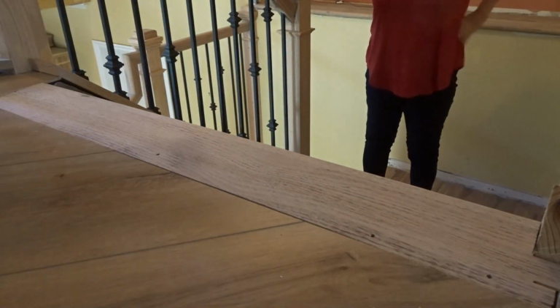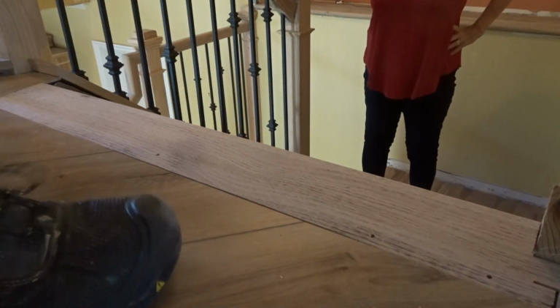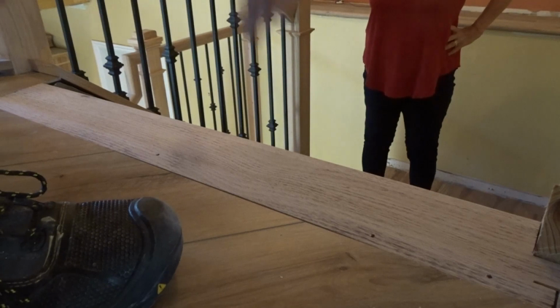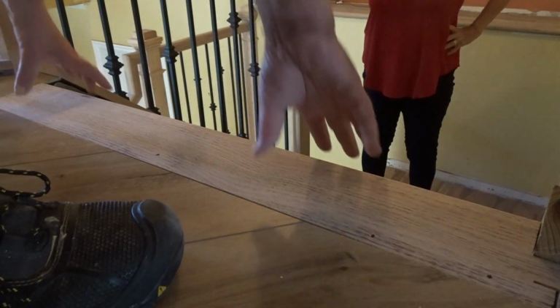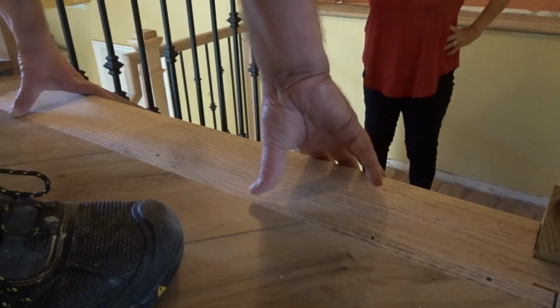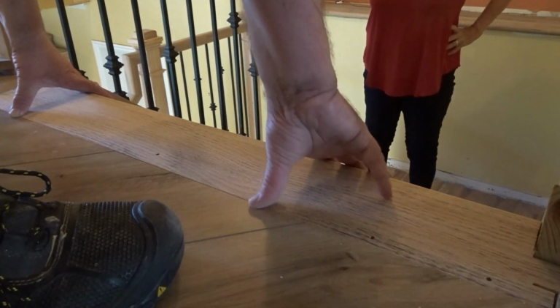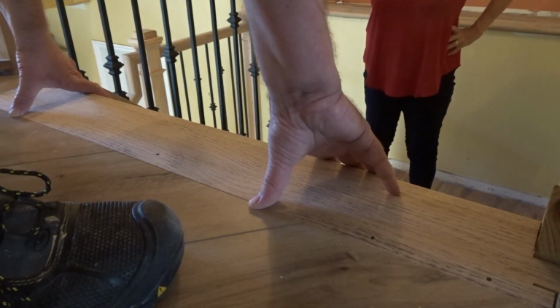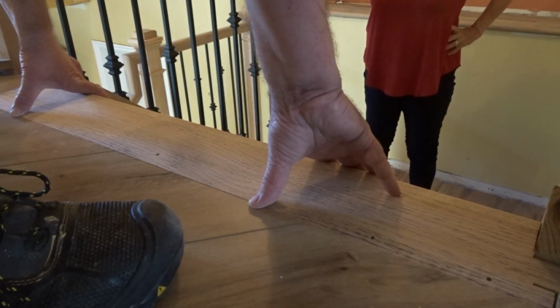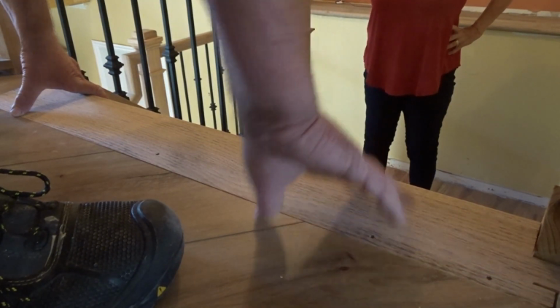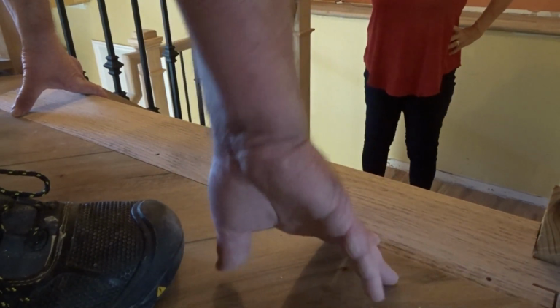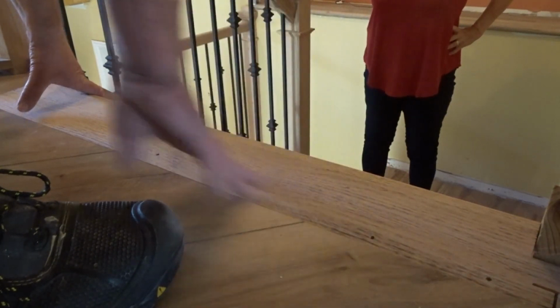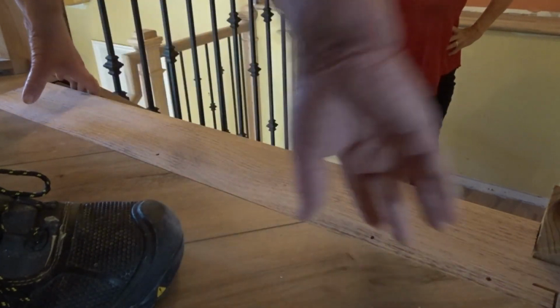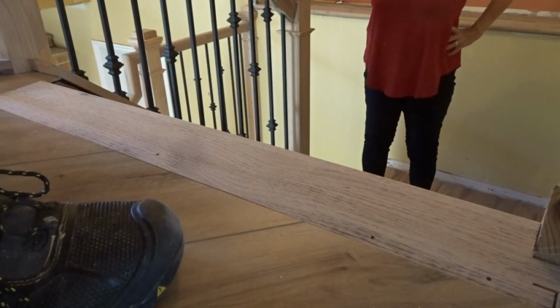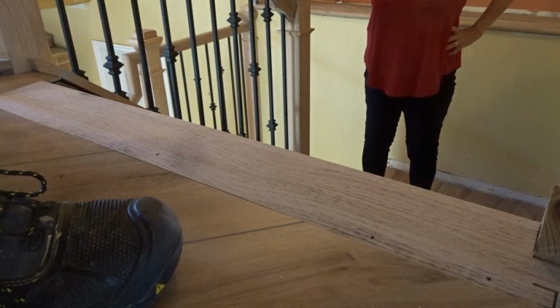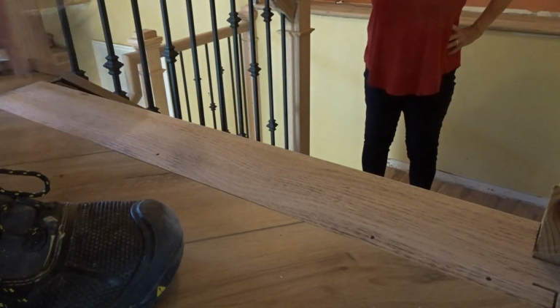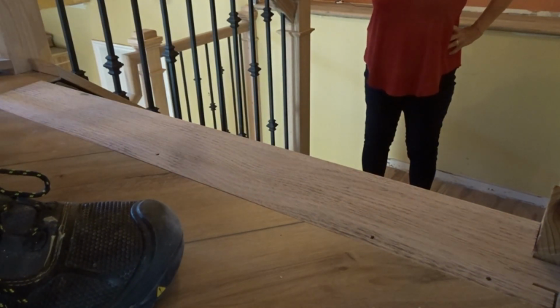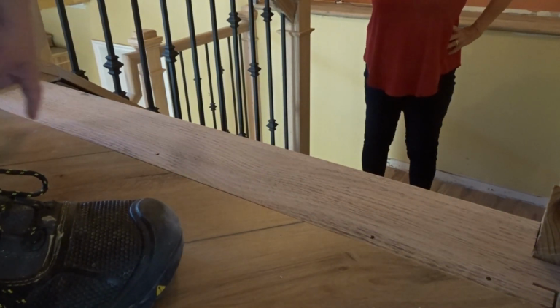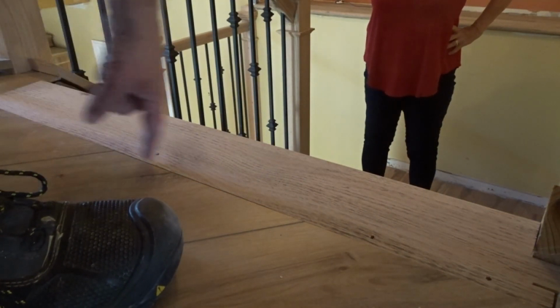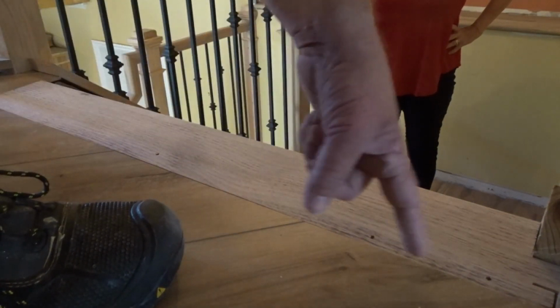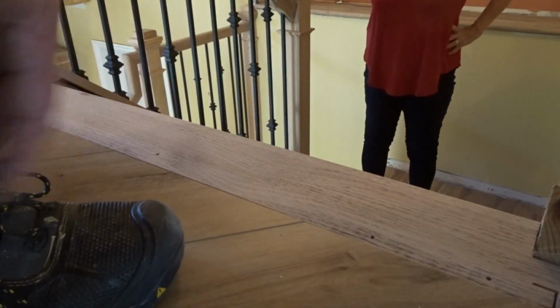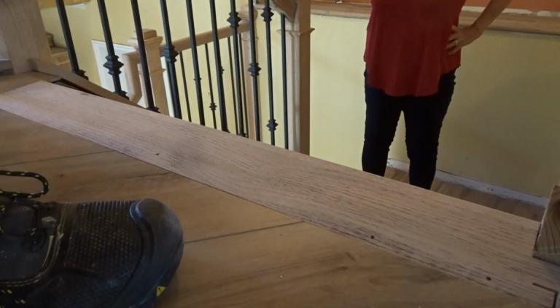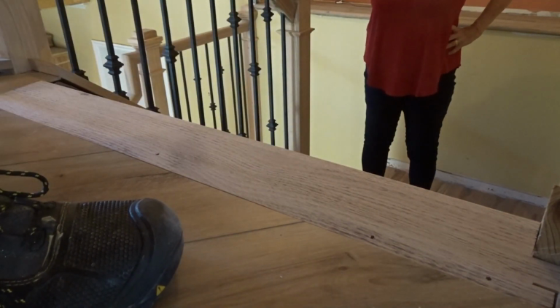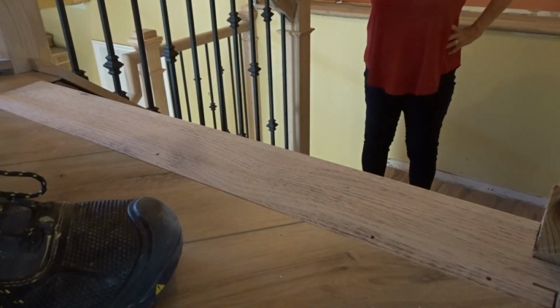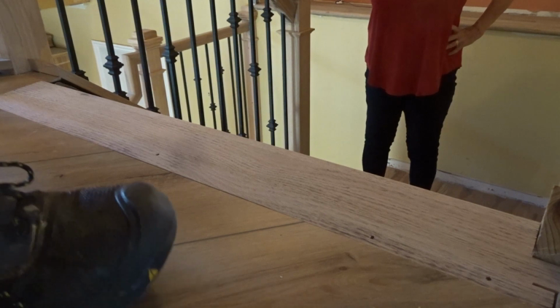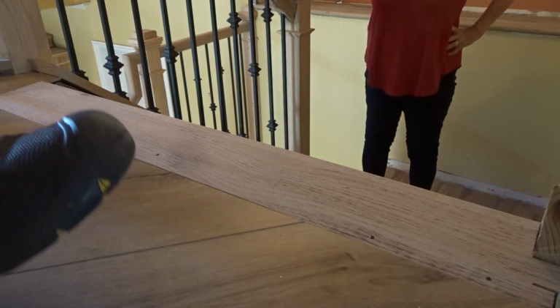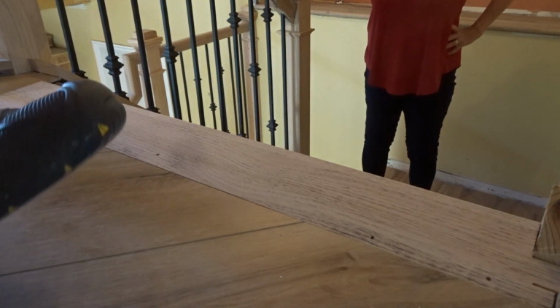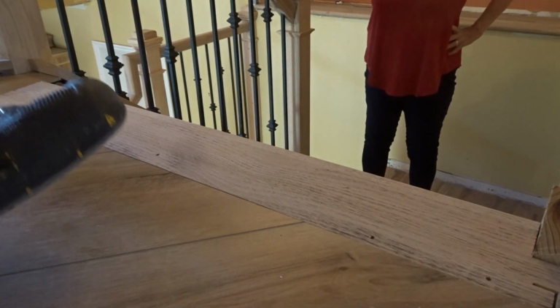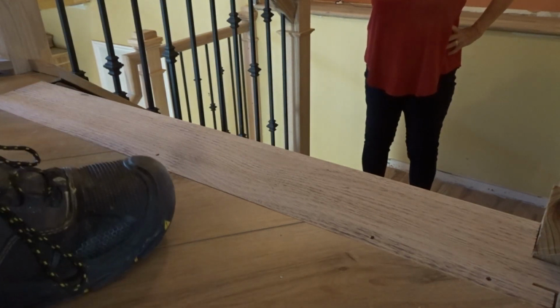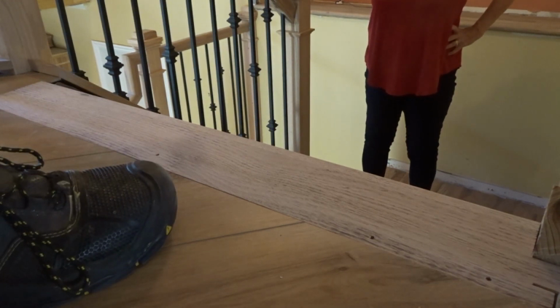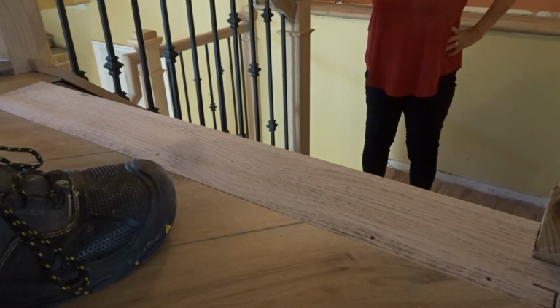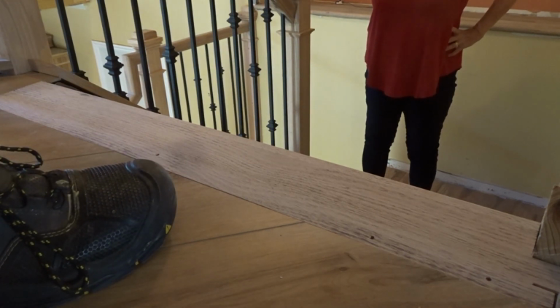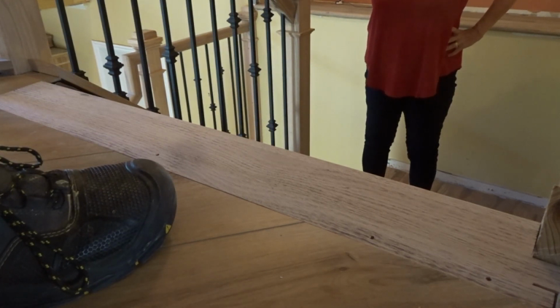We haven't put it in yet, but it's going to be perfectly flush. We're doing that right now — it's going to be stained. I cut it here with my track saw so it's a perfectly straight line. Isn't that going to be sharp? Pretty nice.